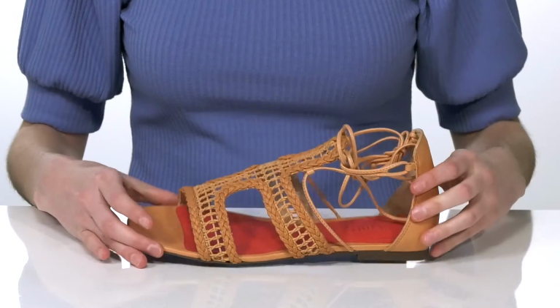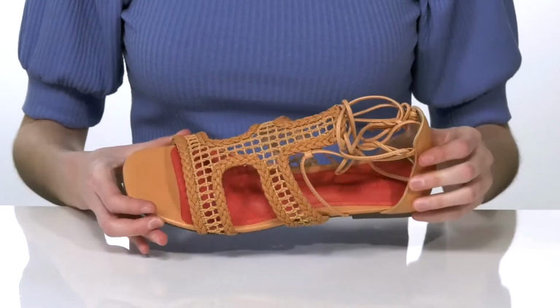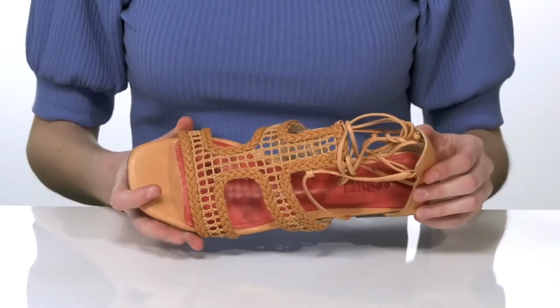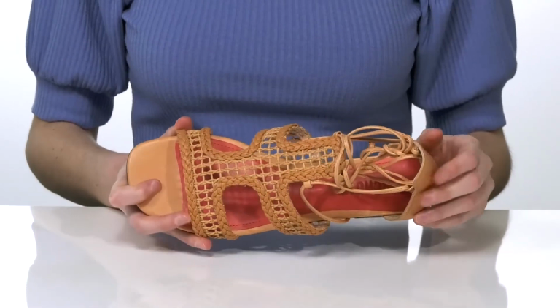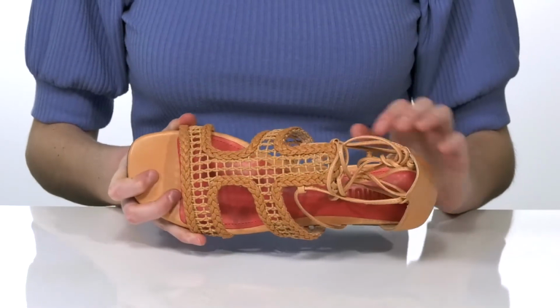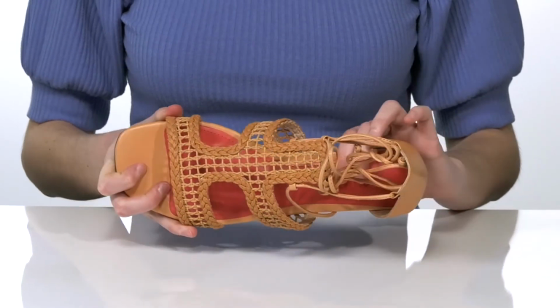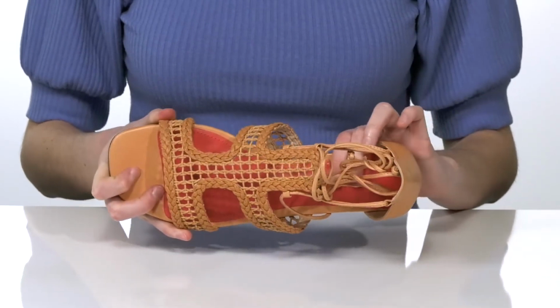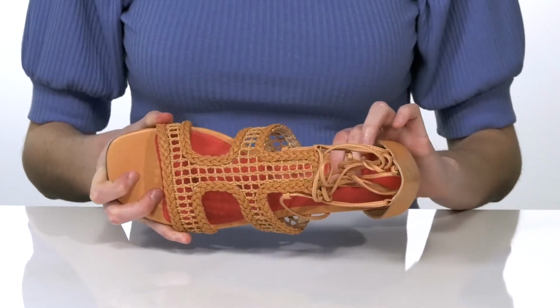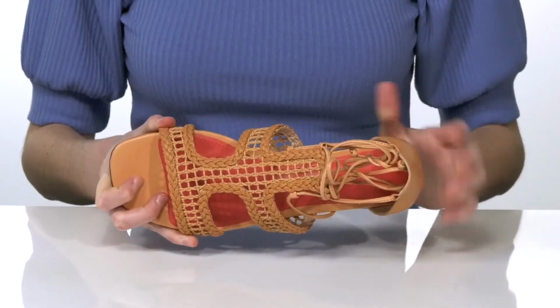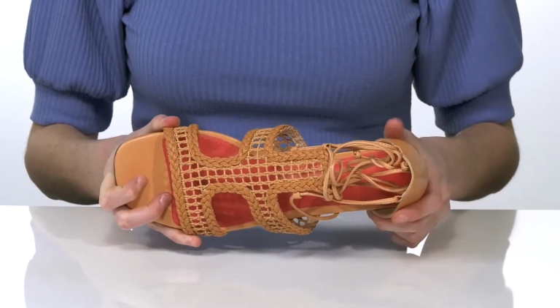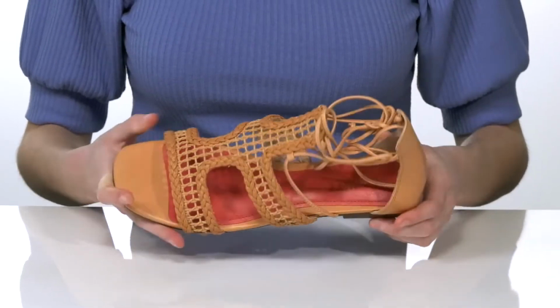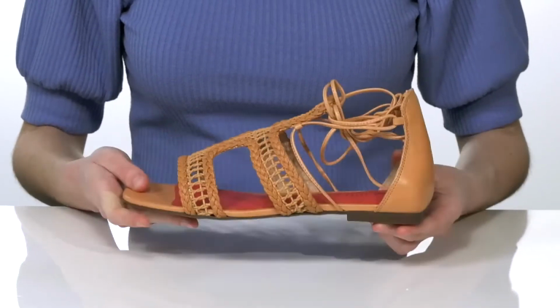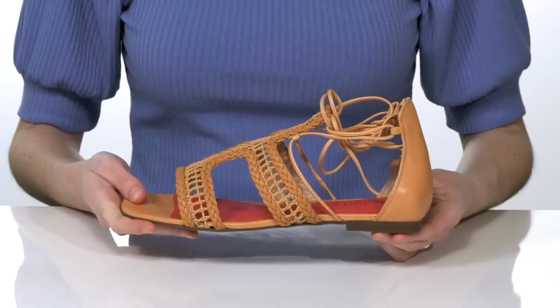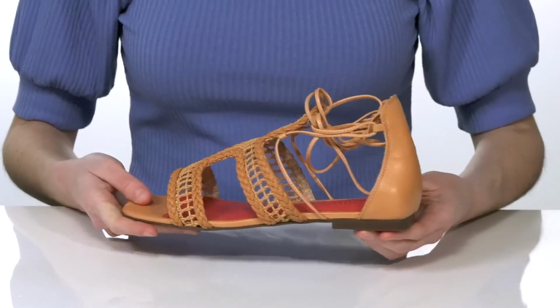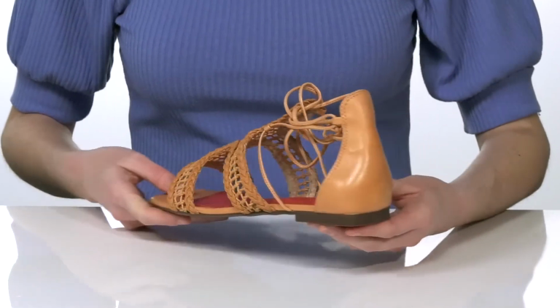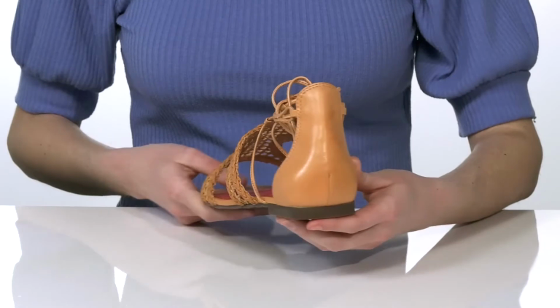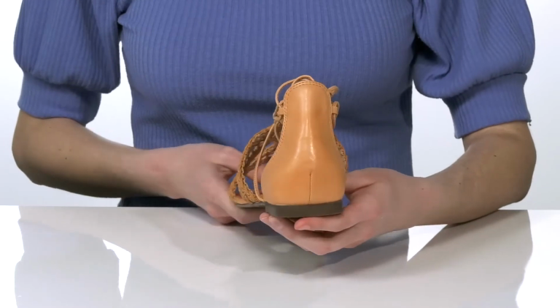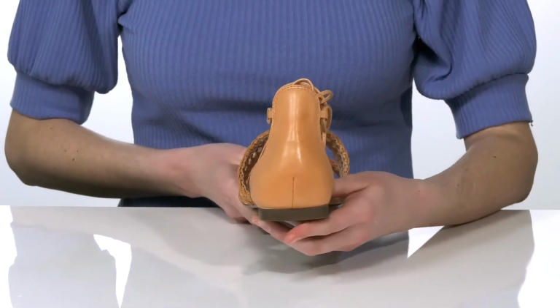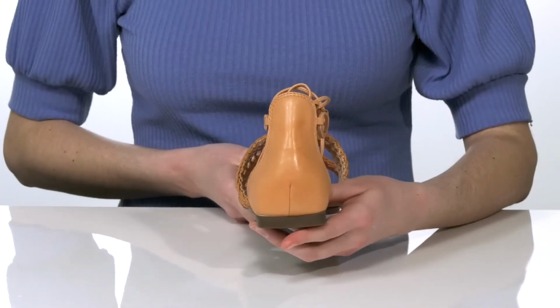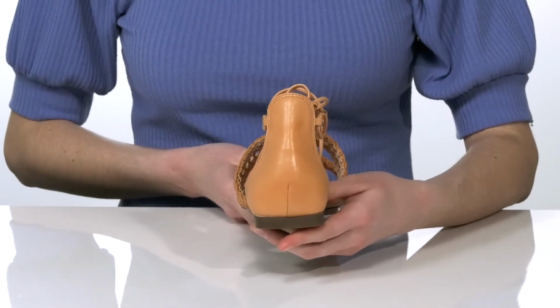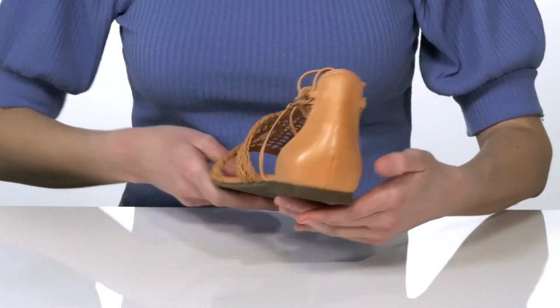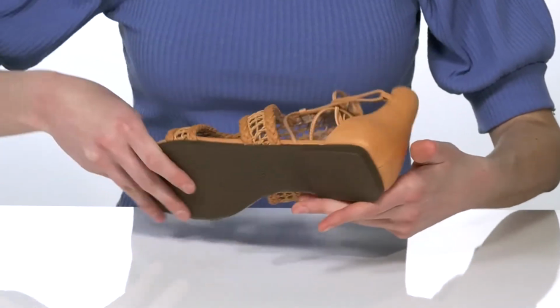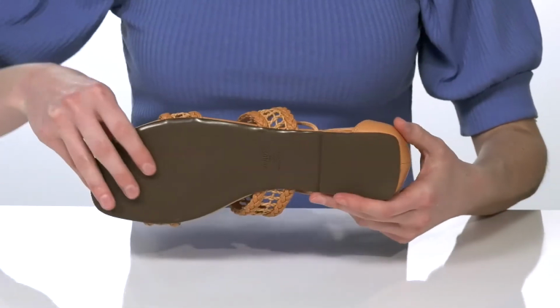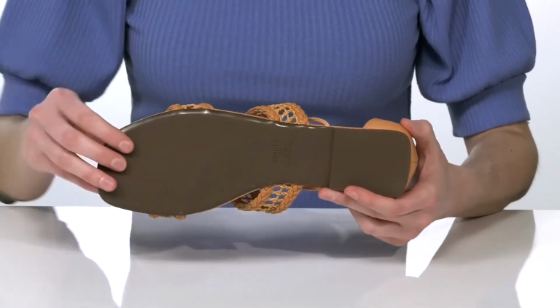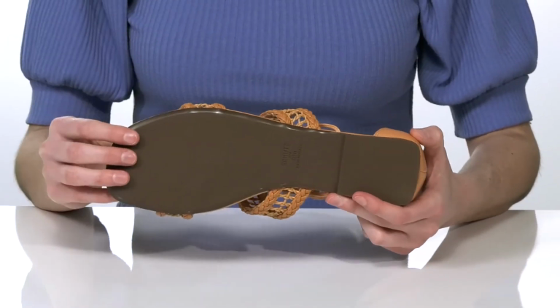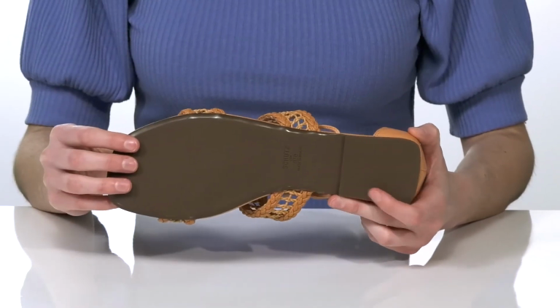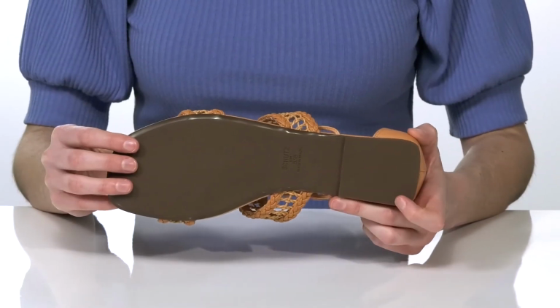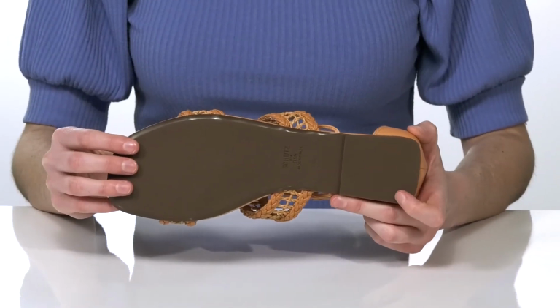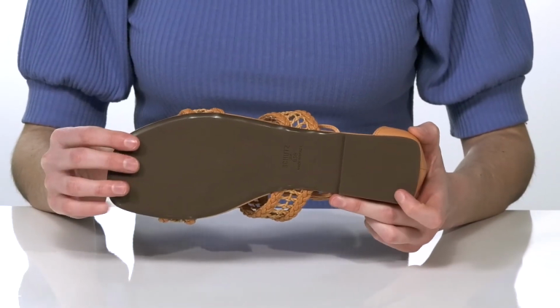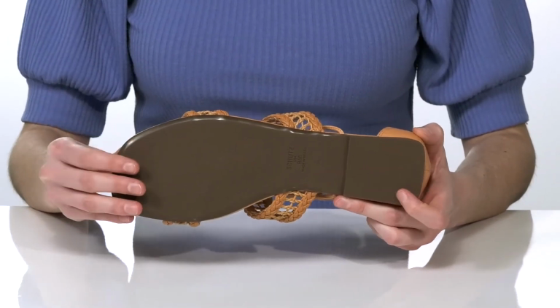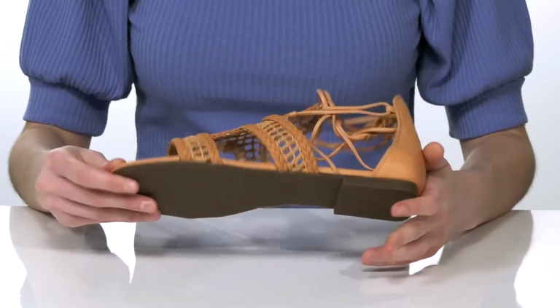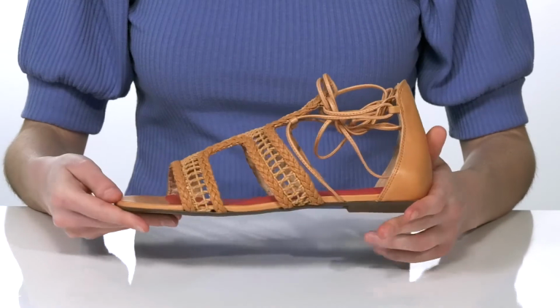Inside they have a soft leather lining and a cushioned footbed. There's a low heel at the back that will give you a small boost, and it's all on top of a textured synthetic outsole.